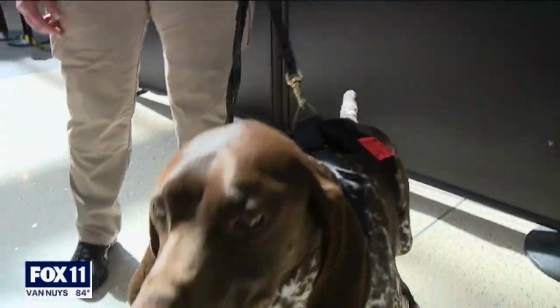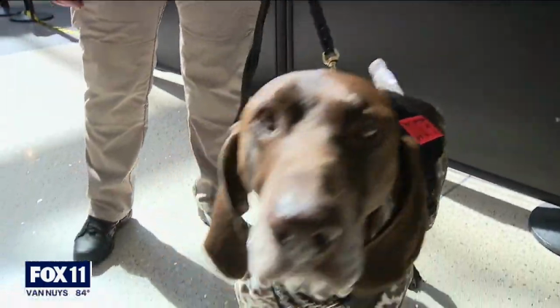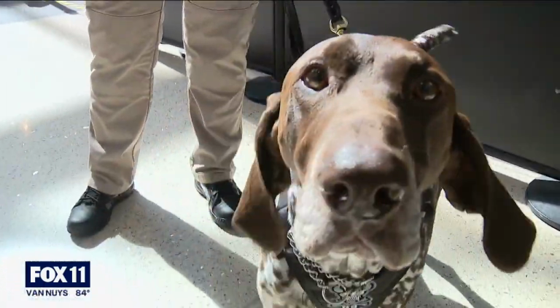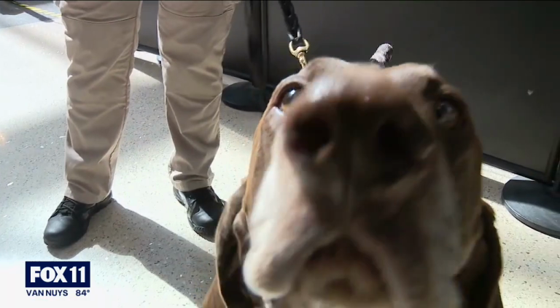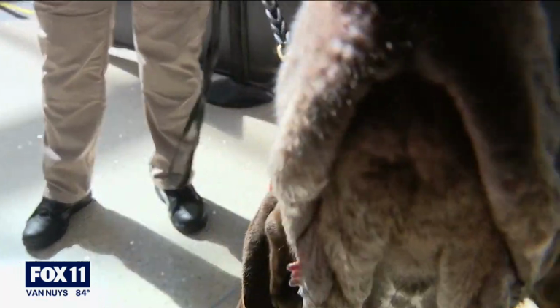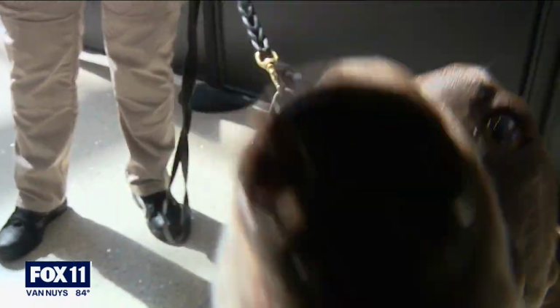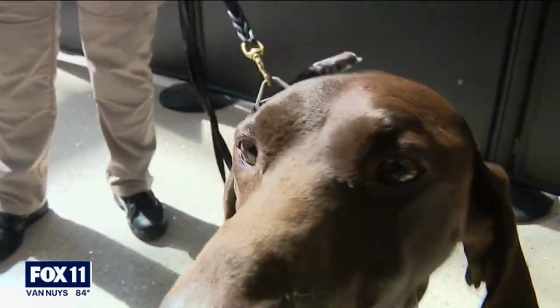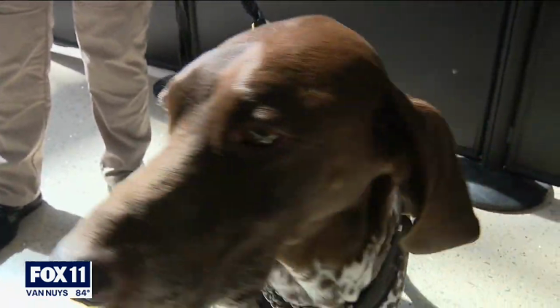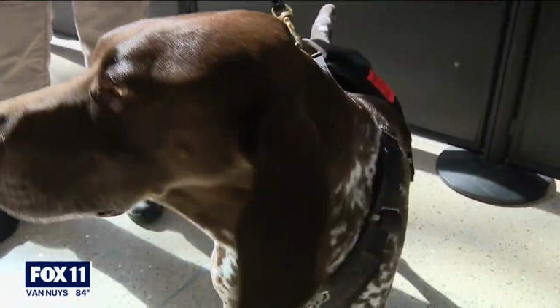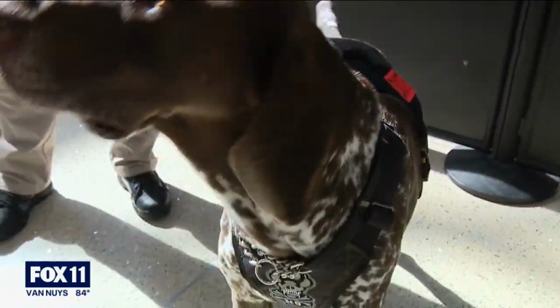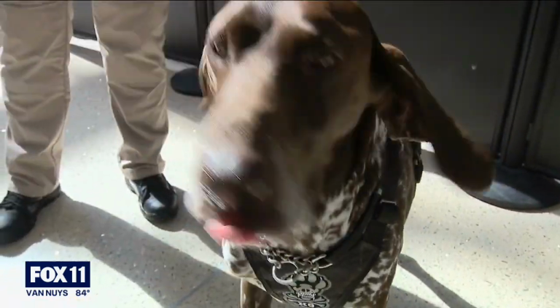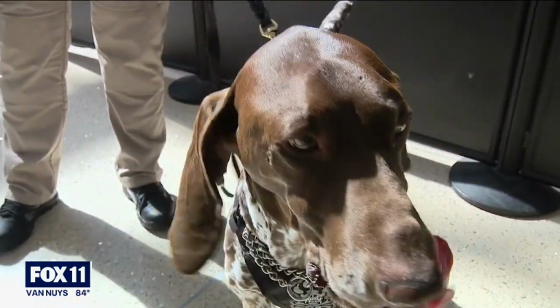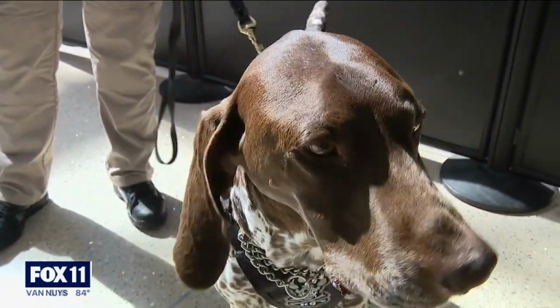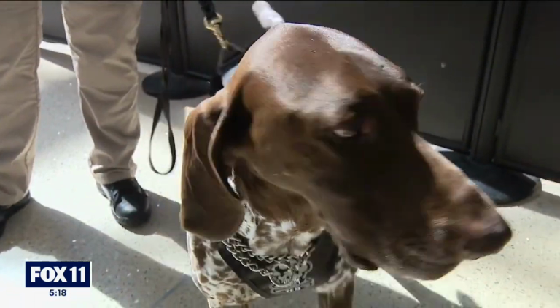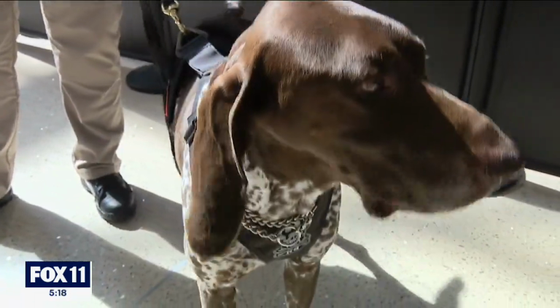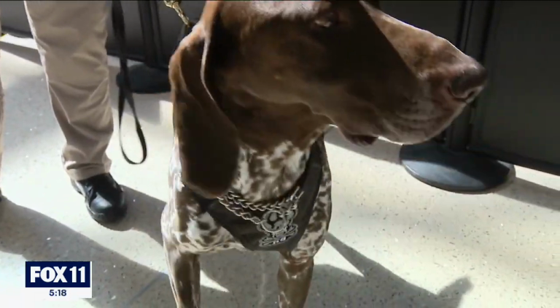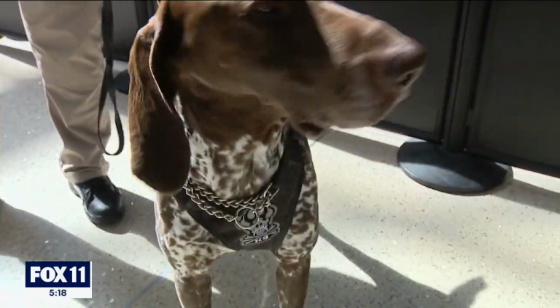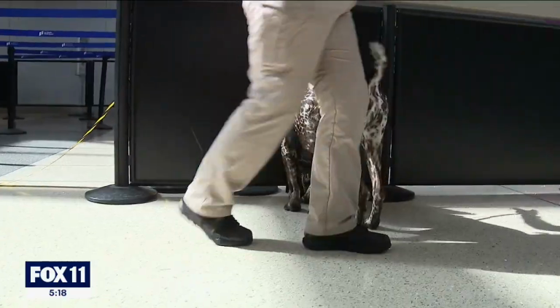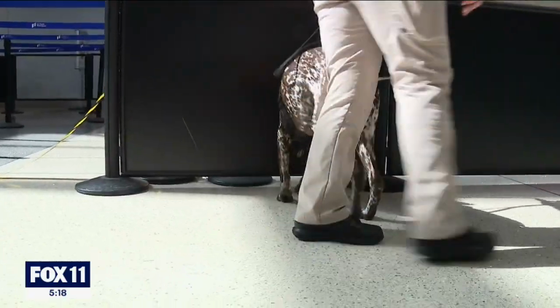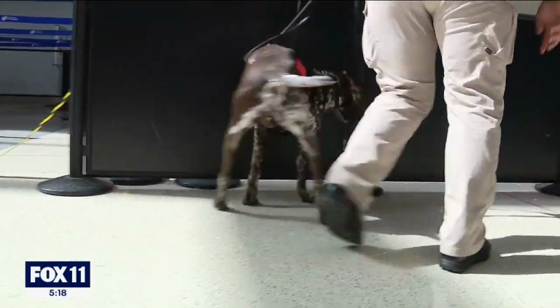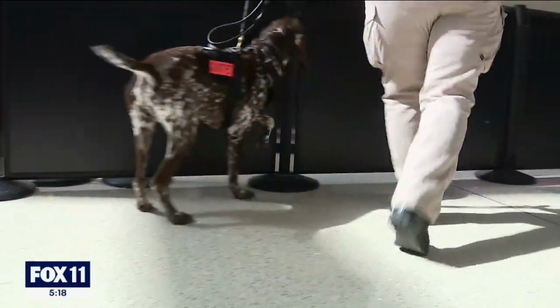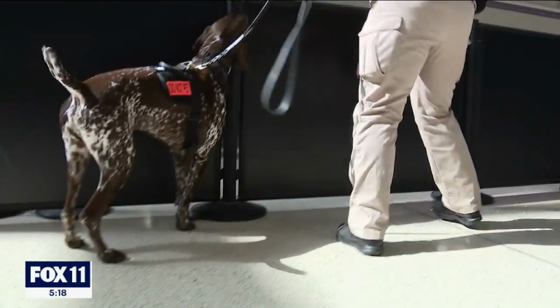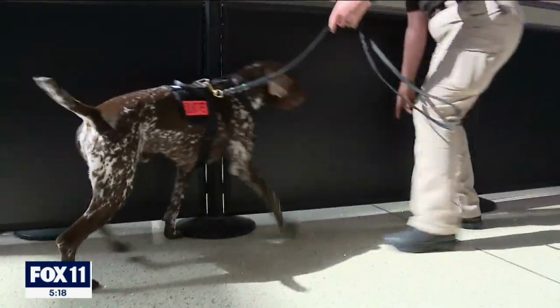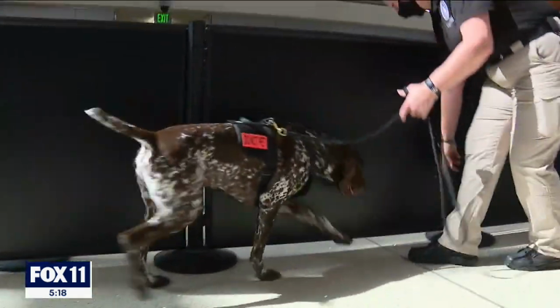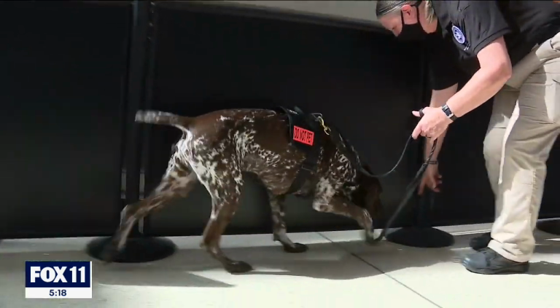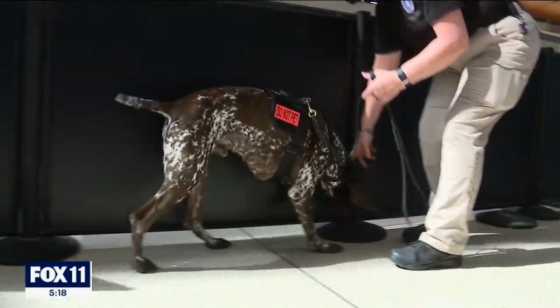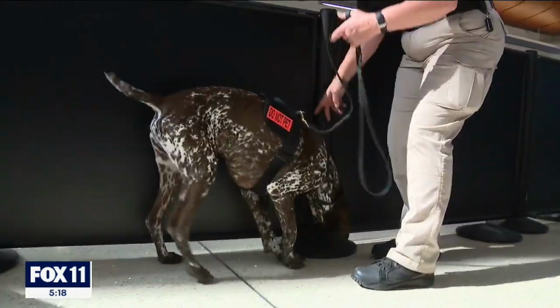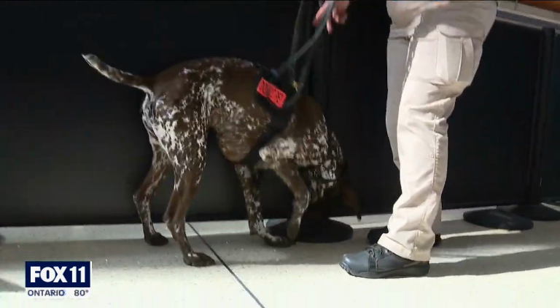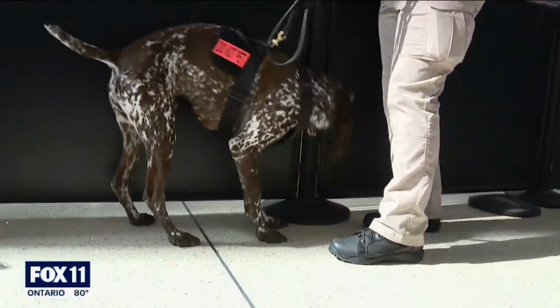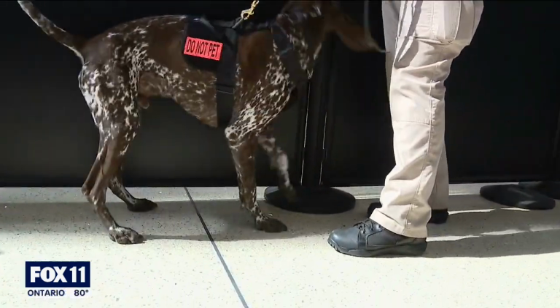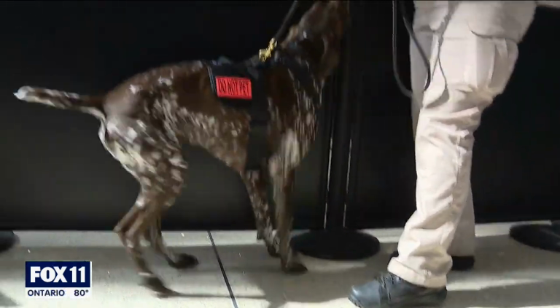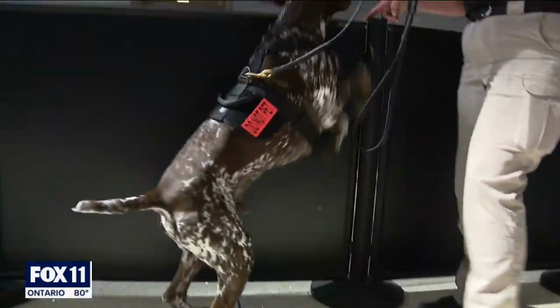Rex's shift starts at 3:30 a.m., up at 1:30 to eat. Then it's time for work — searching baggage, cargo and terminals, and going through extensive training every day.